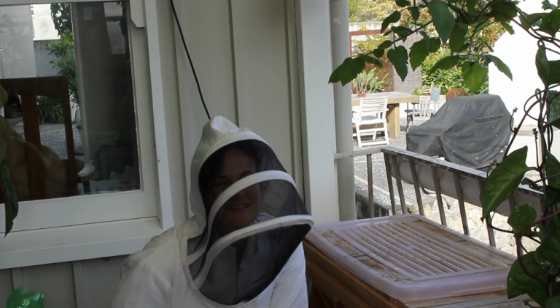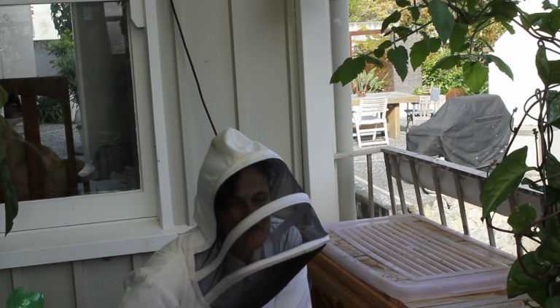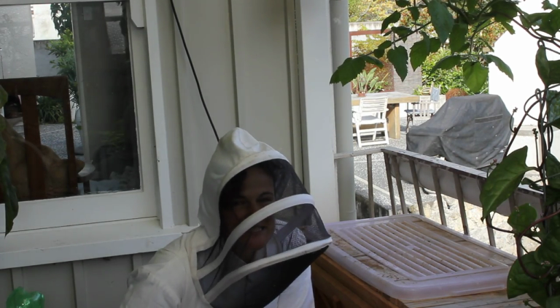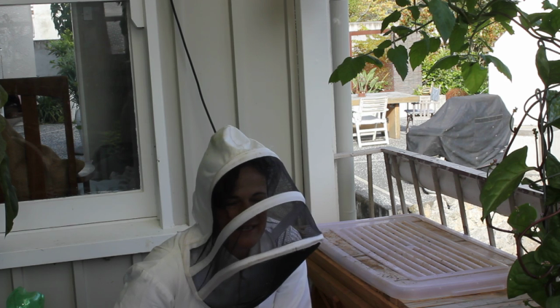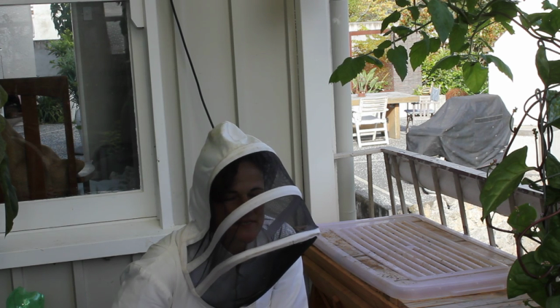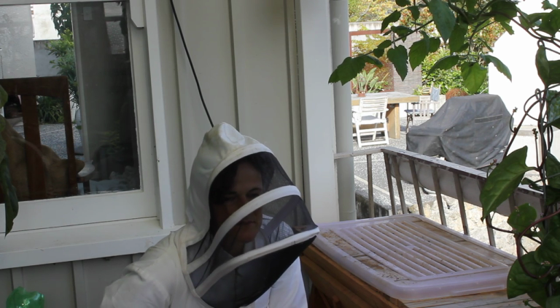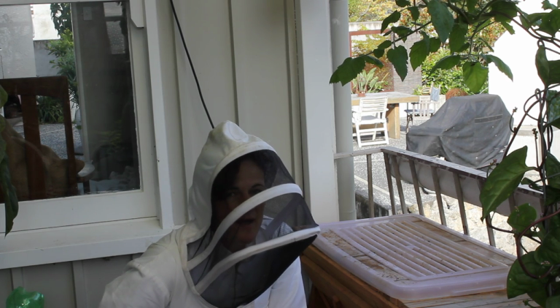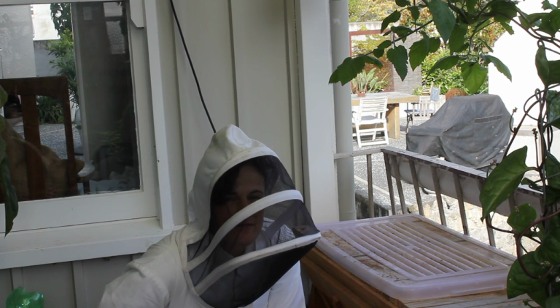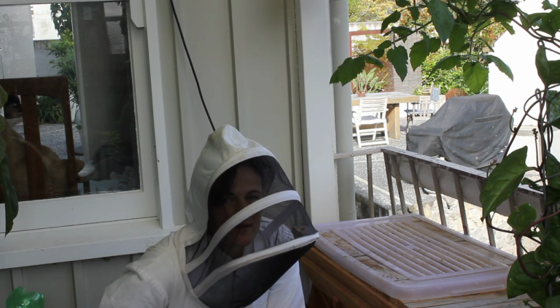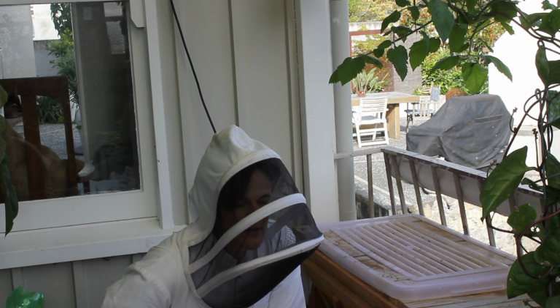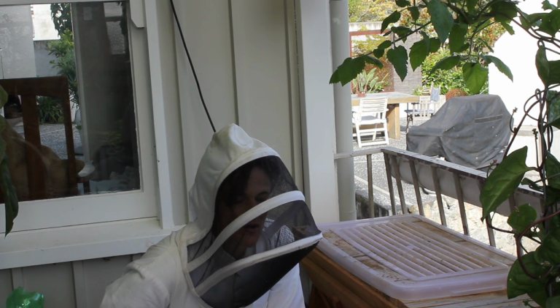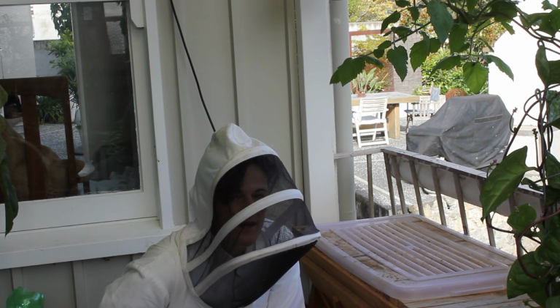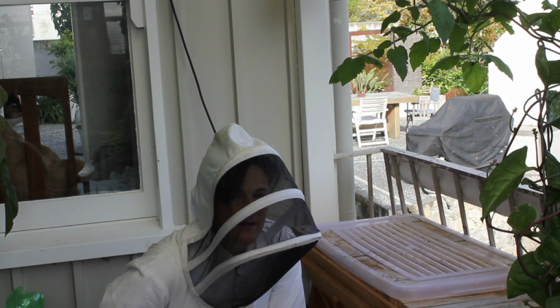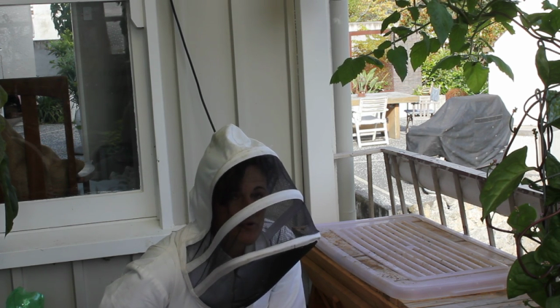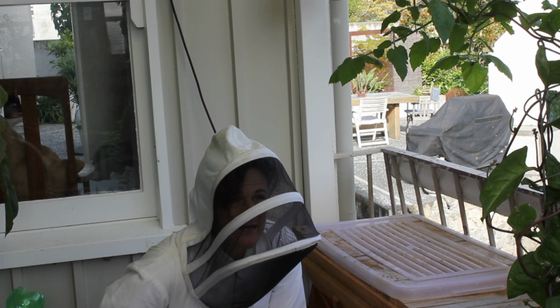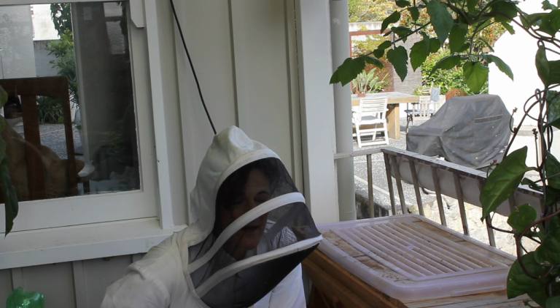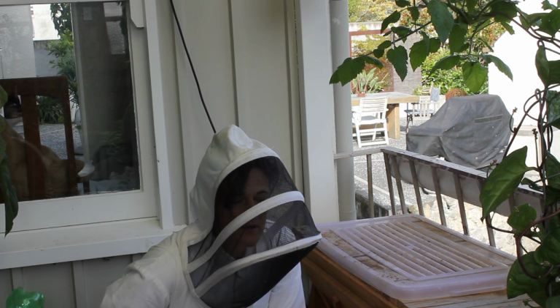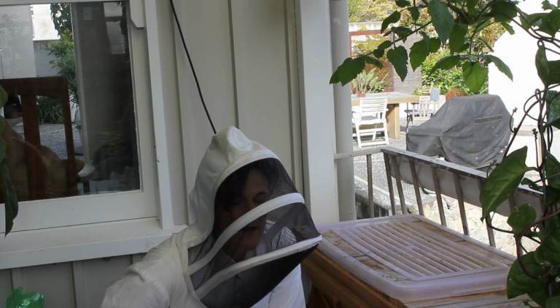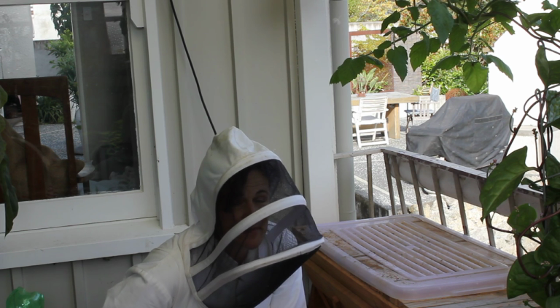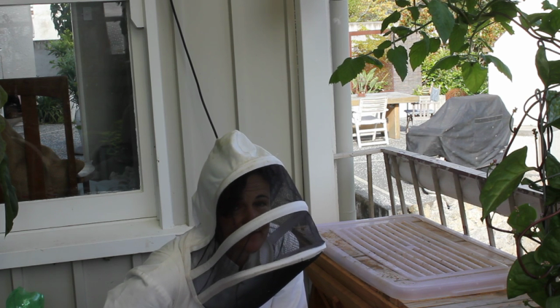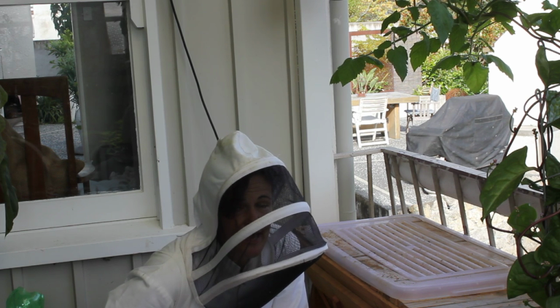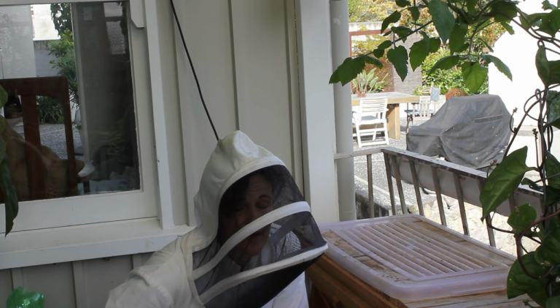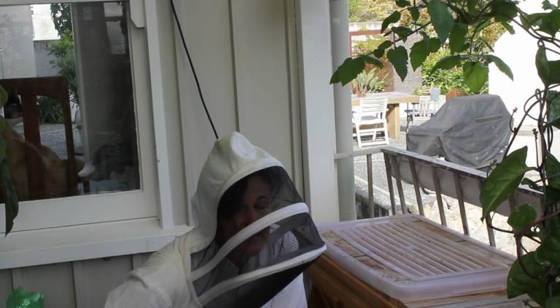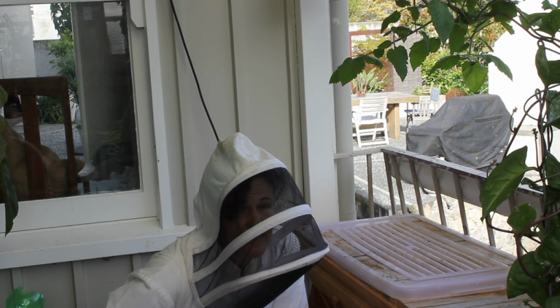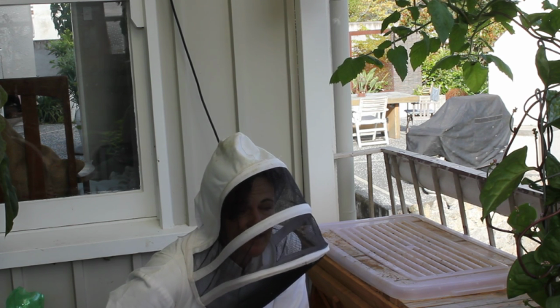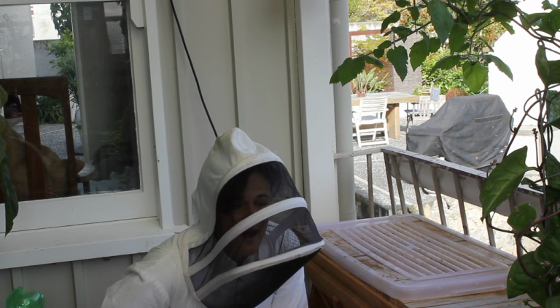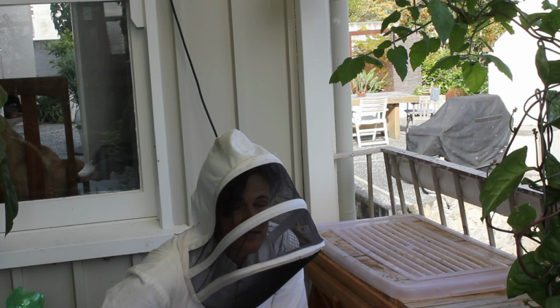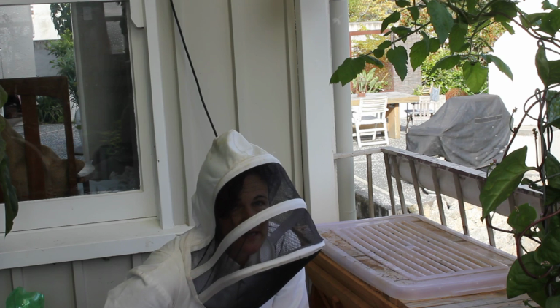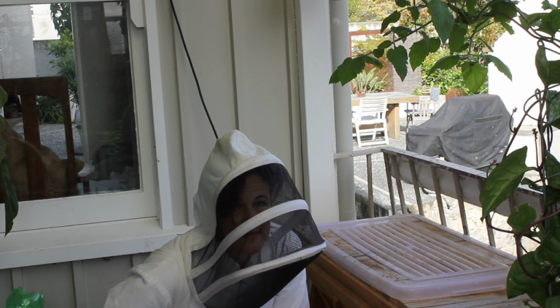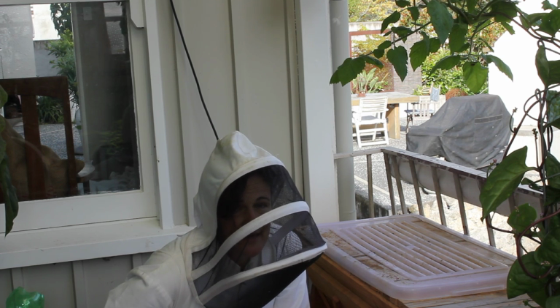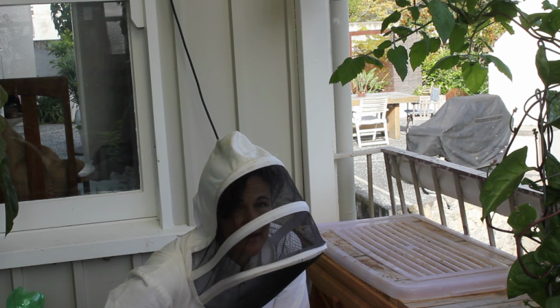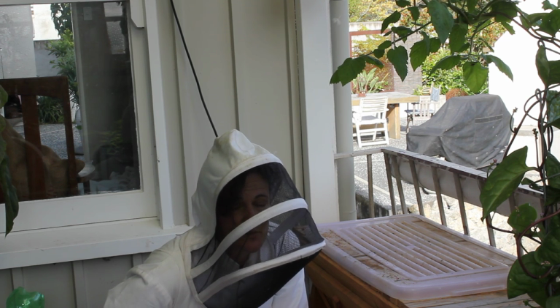Hi everyone, it's Janet here. I'm just checking my hive that's located on my small balcony. I'm going to be harvesting some honey if there's any honey in there to take, and just to check that the queen's laying as well.